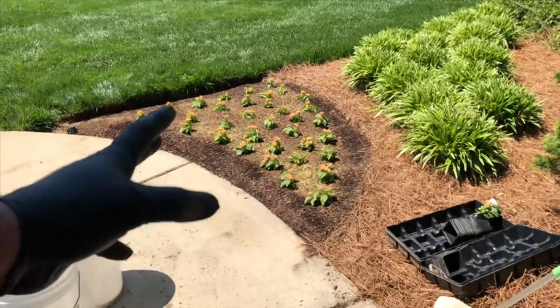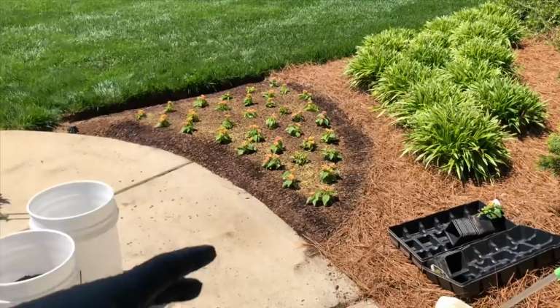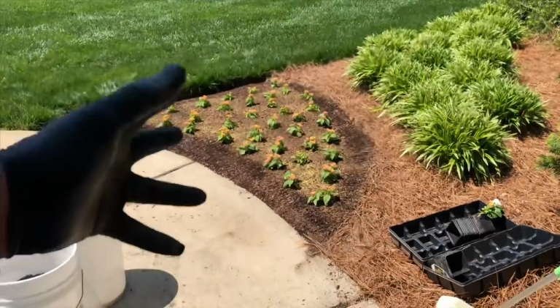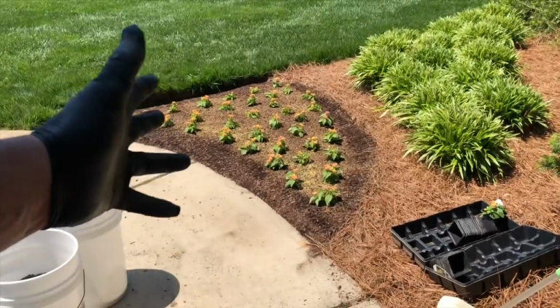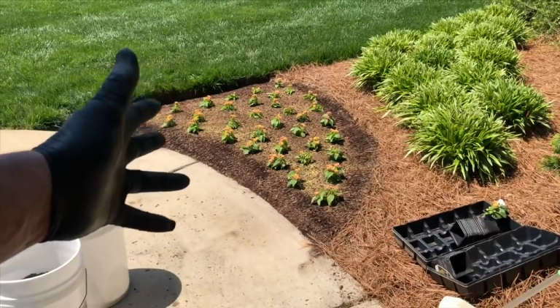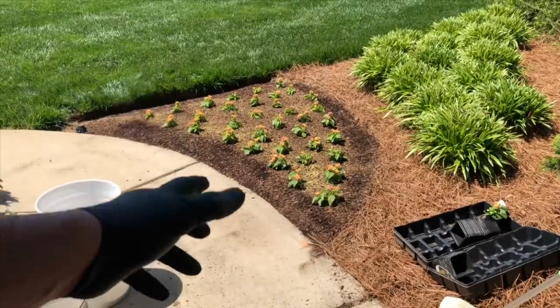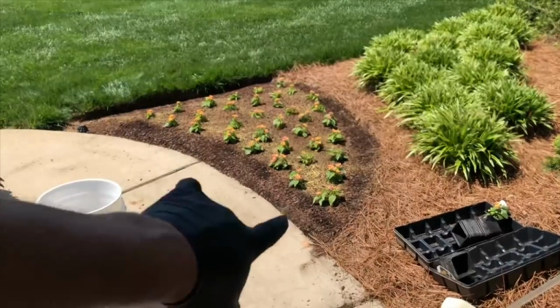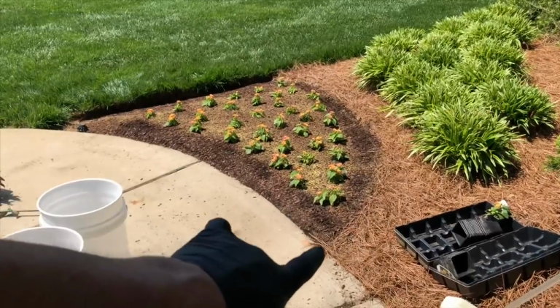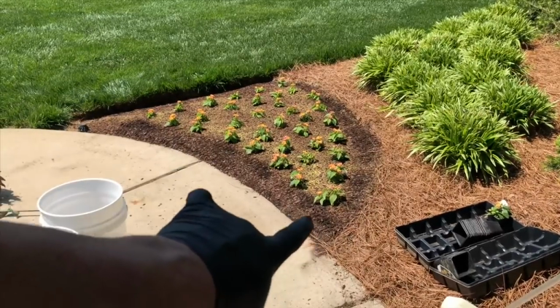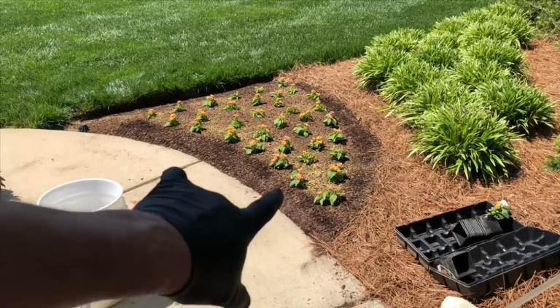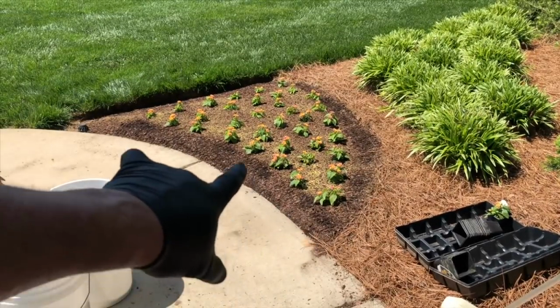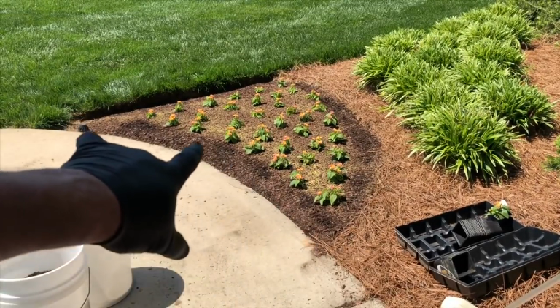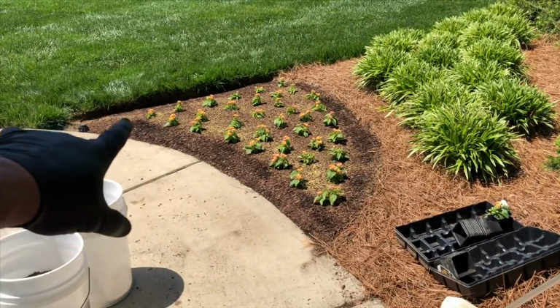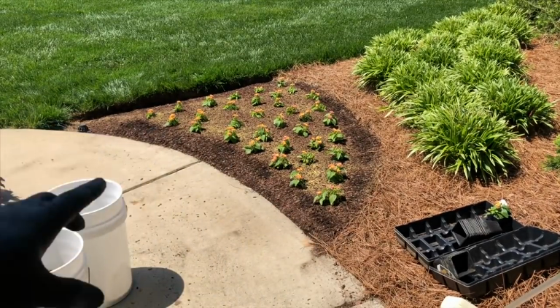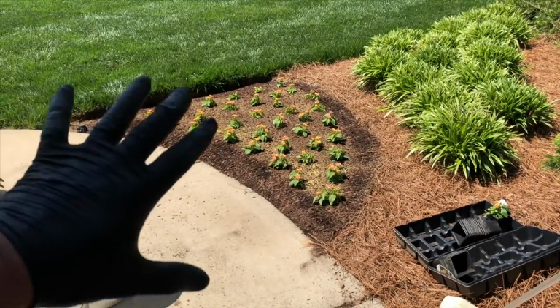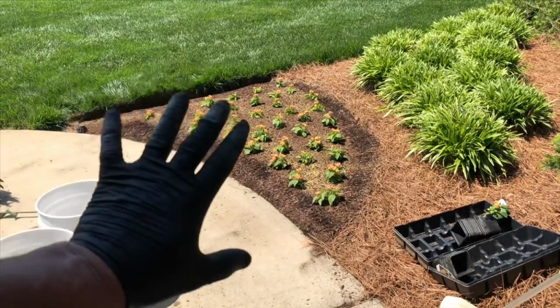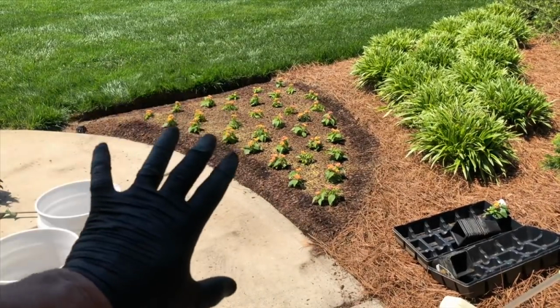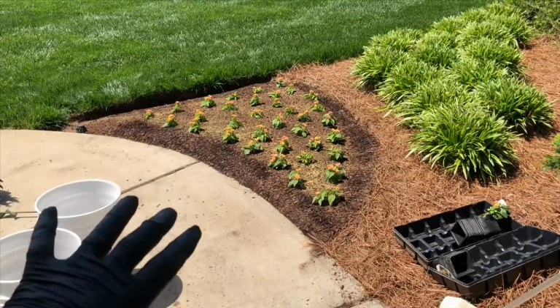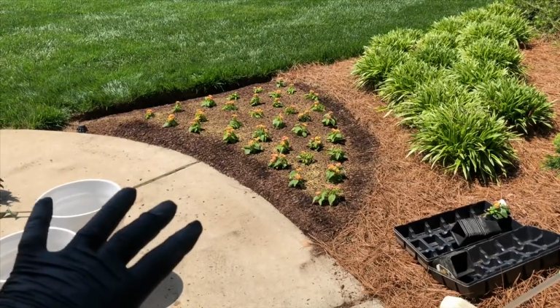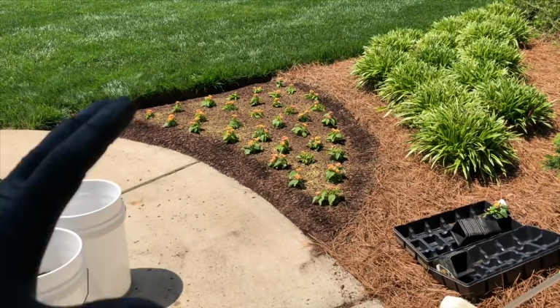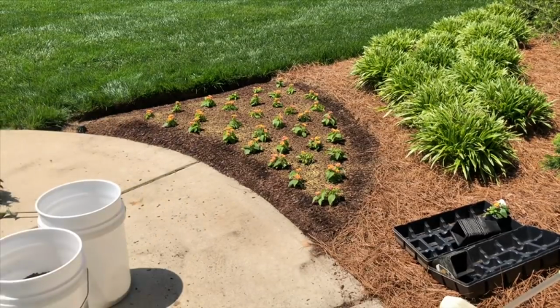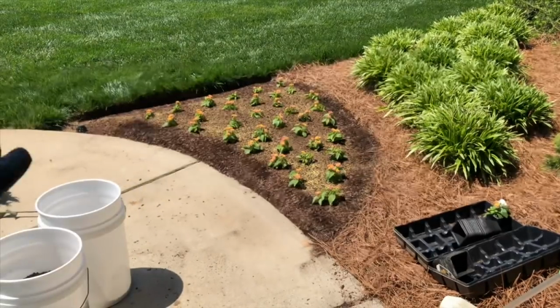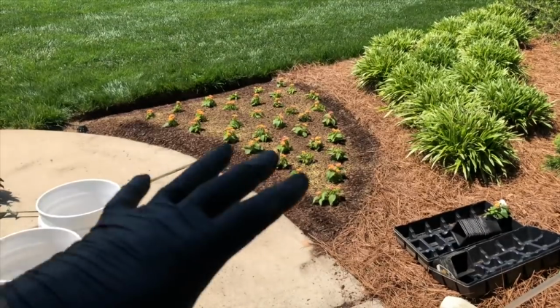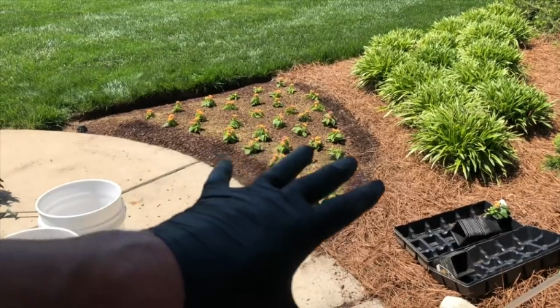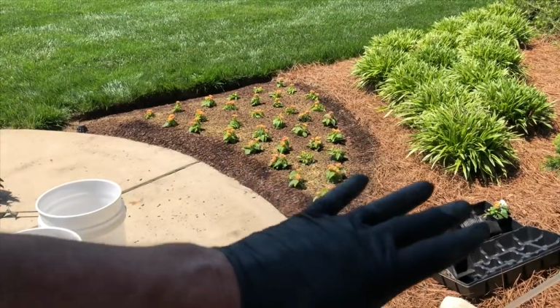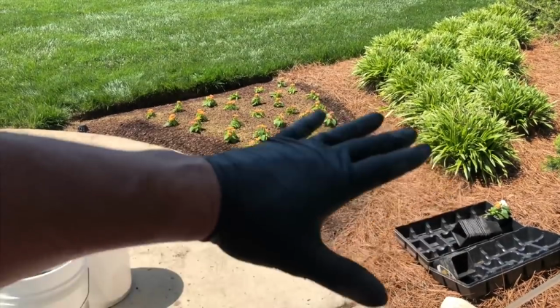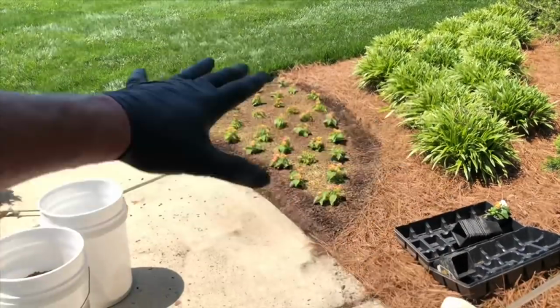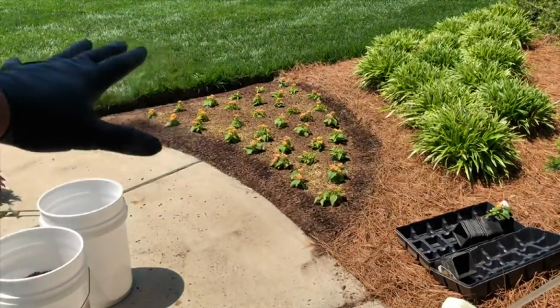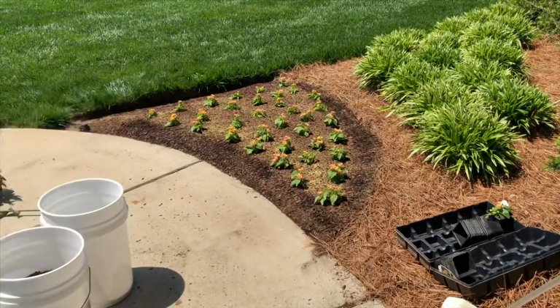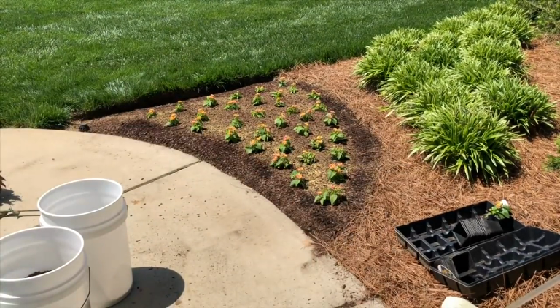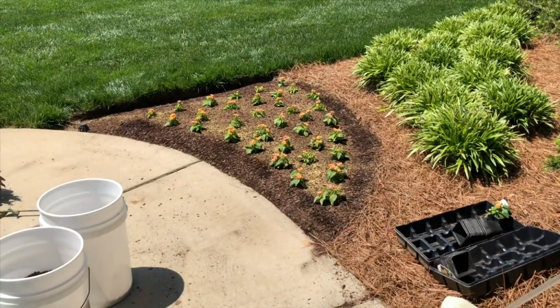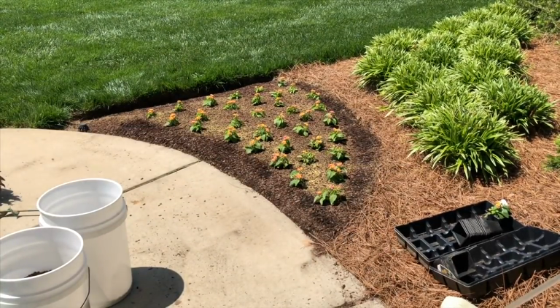As my last step, I'll take the rake and go around and lightly tamp the edges flat. That way everything just has a nice, neat, clean appearance to it.